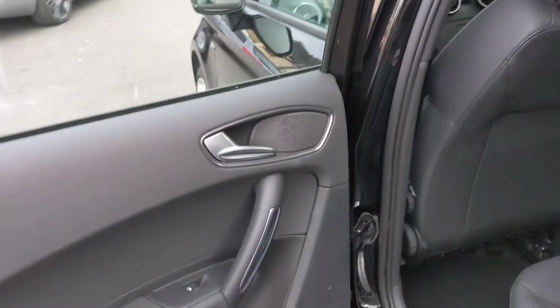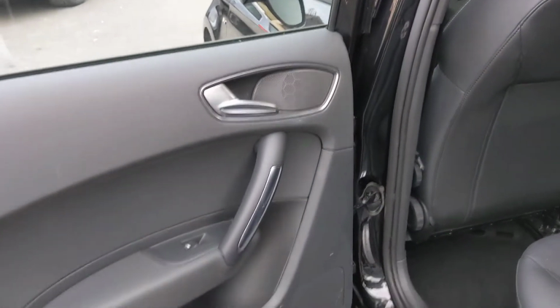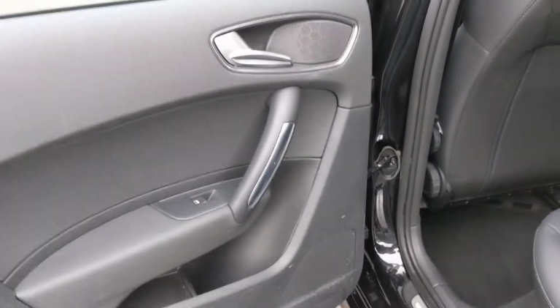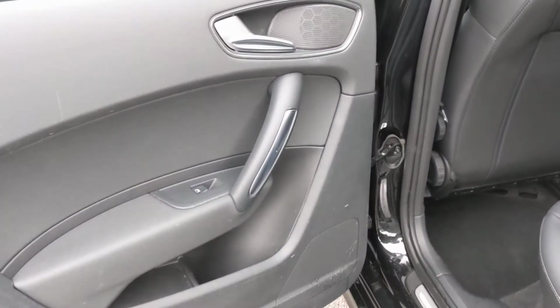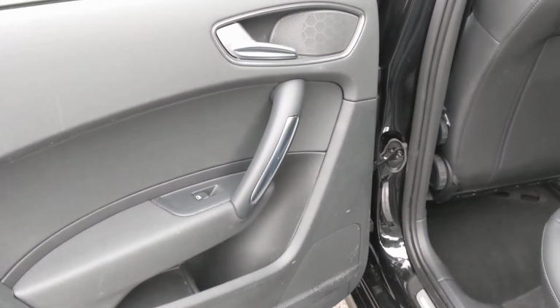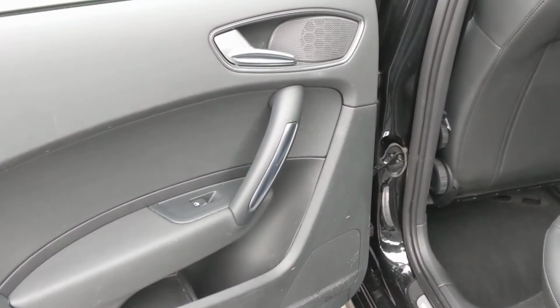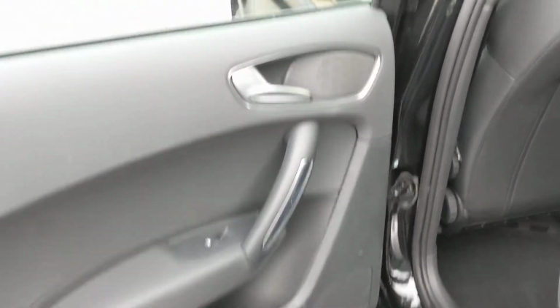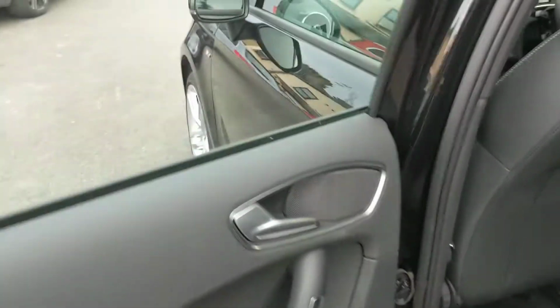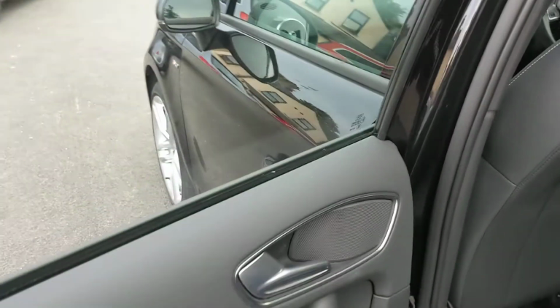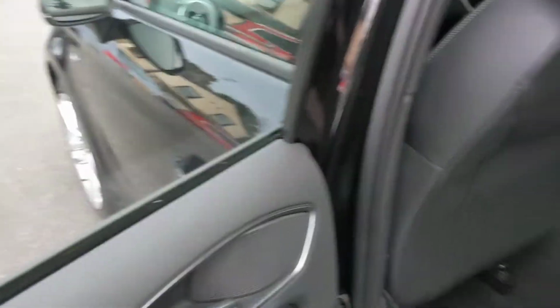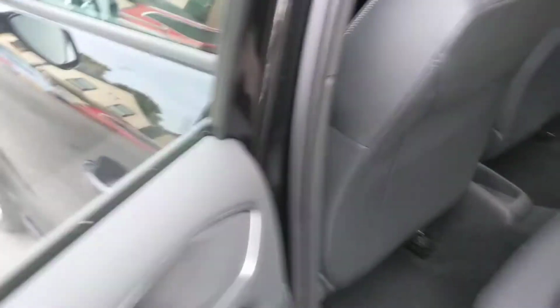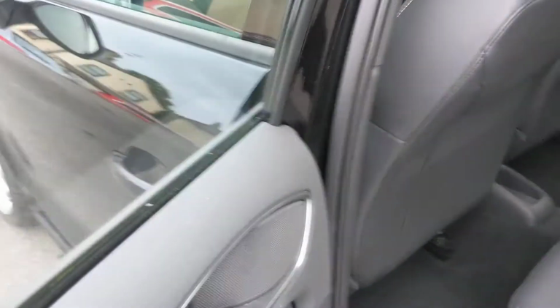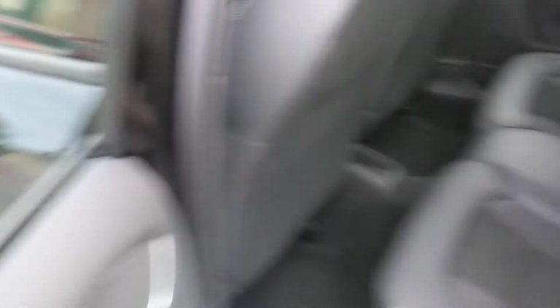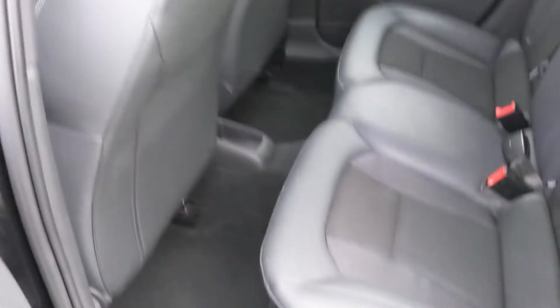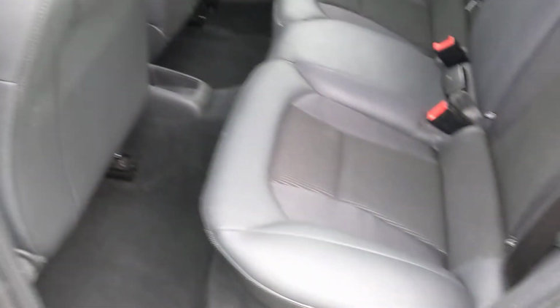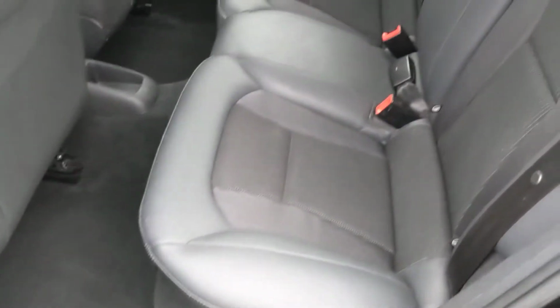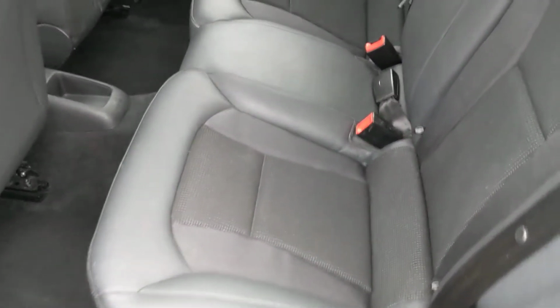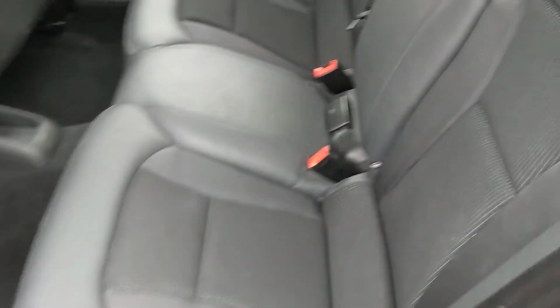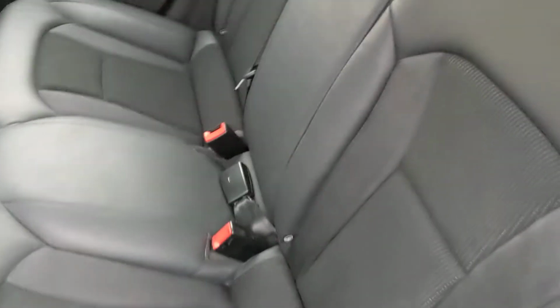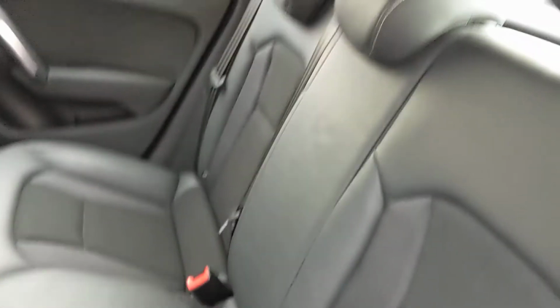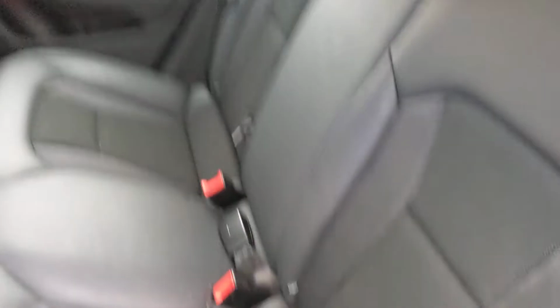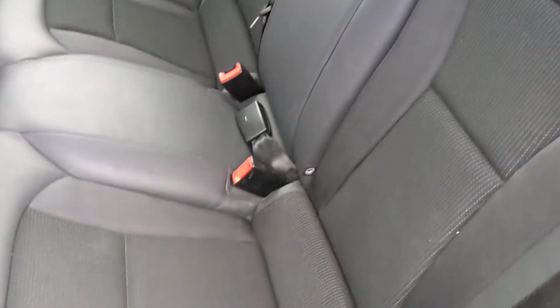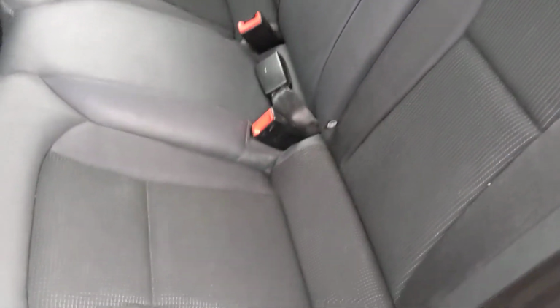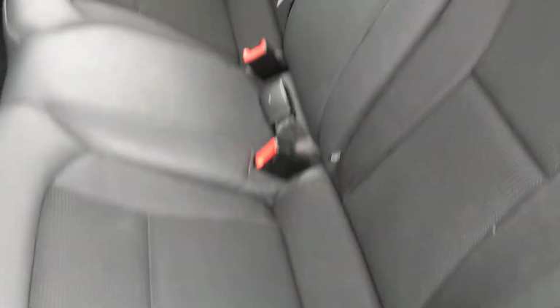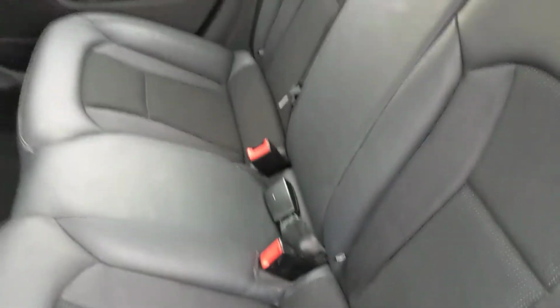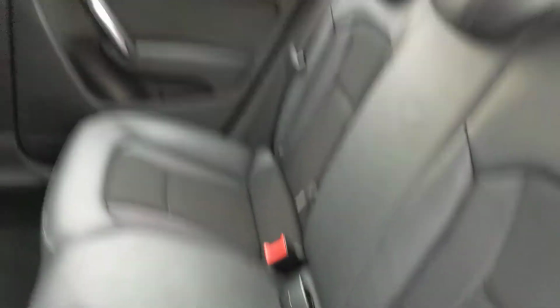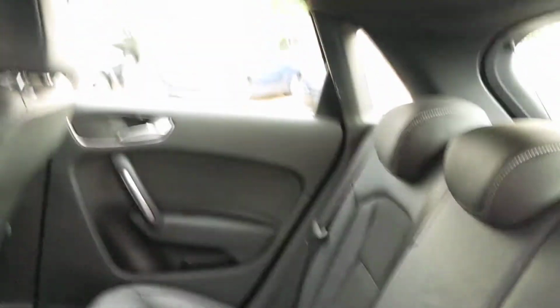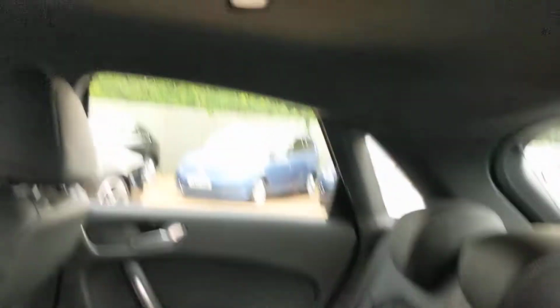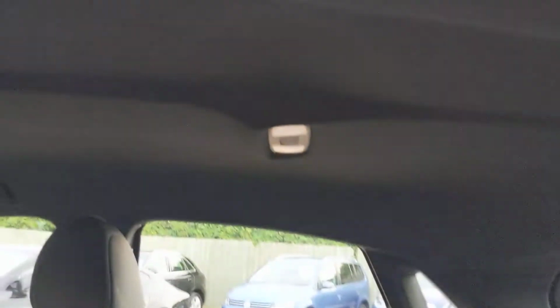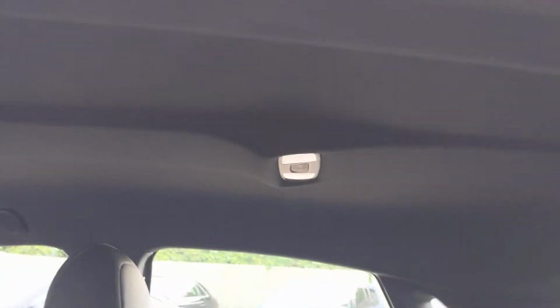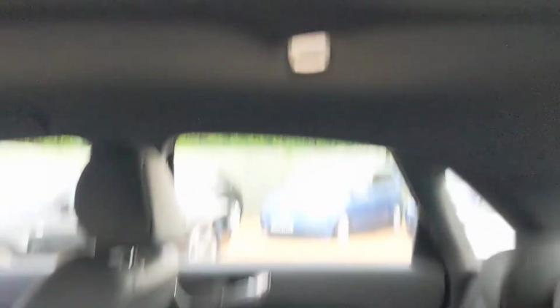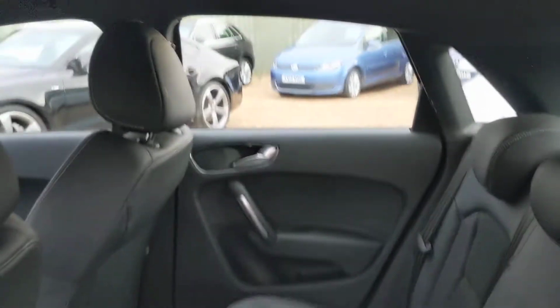In the back you've got a couple of speakers in the door. Three adult belts, two isofix positions, and it's got a dark headlining.